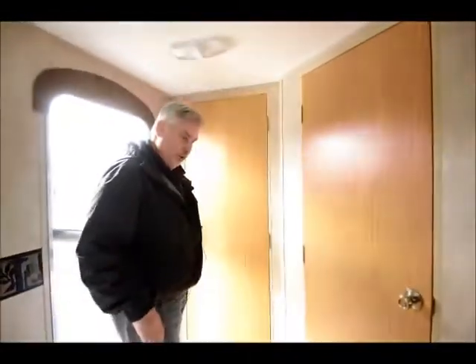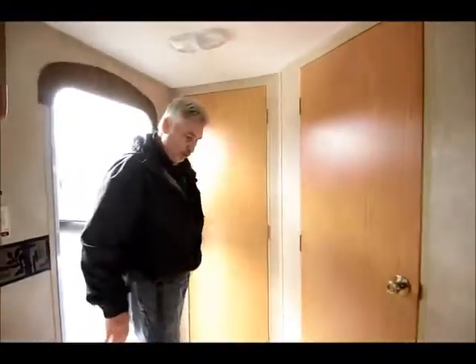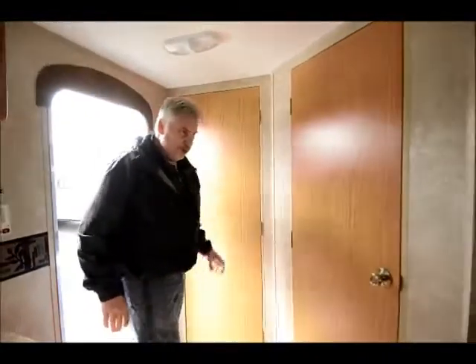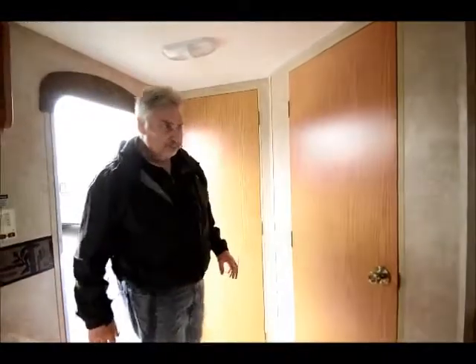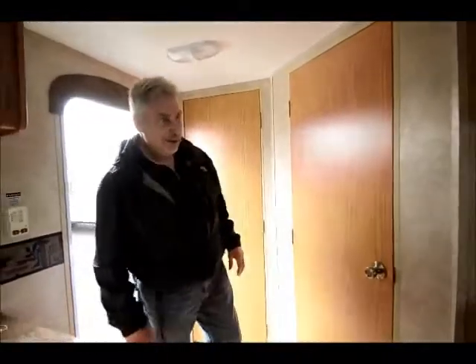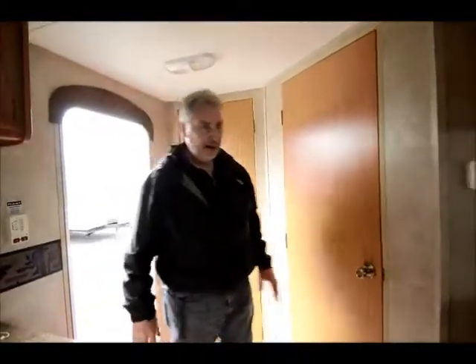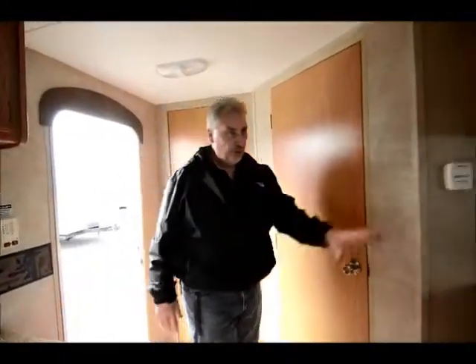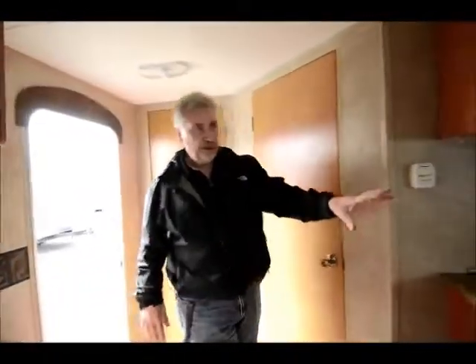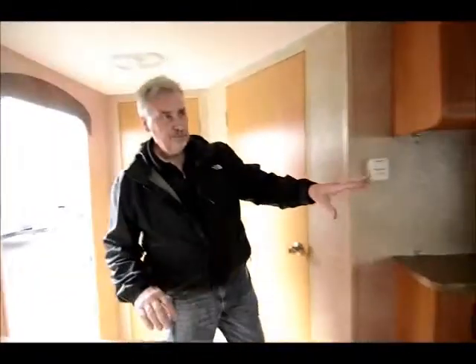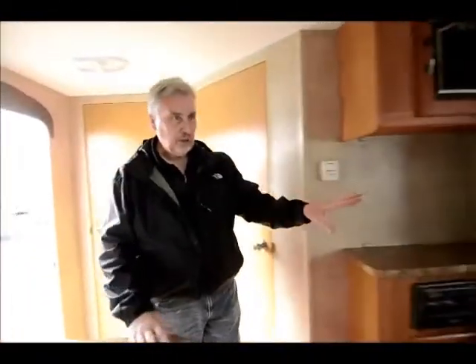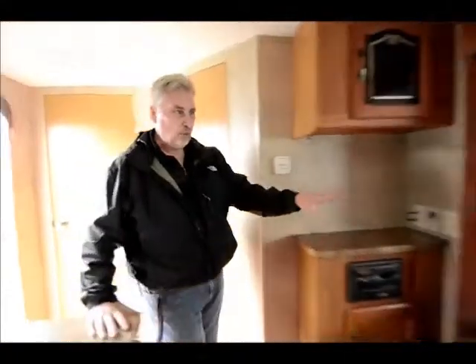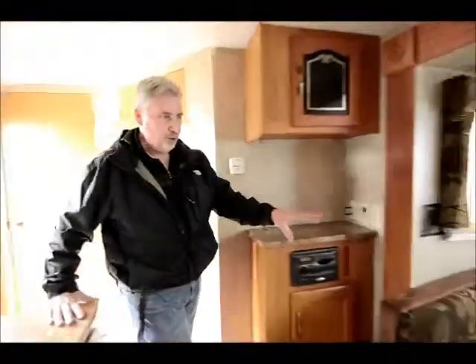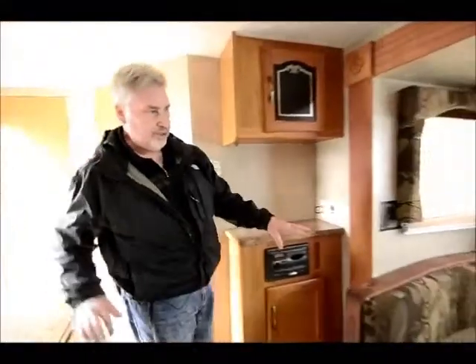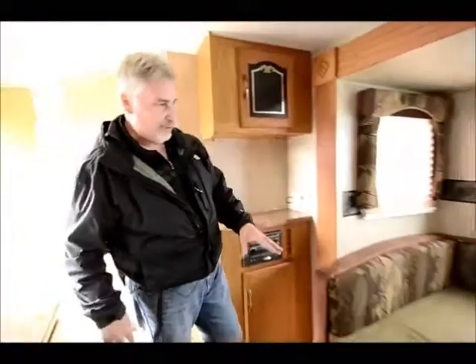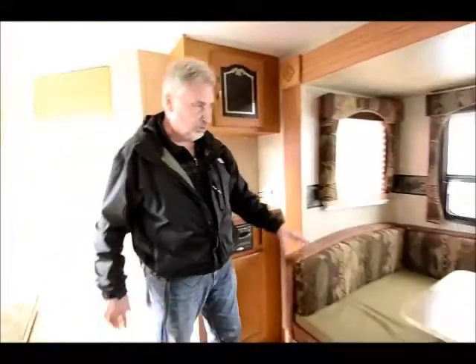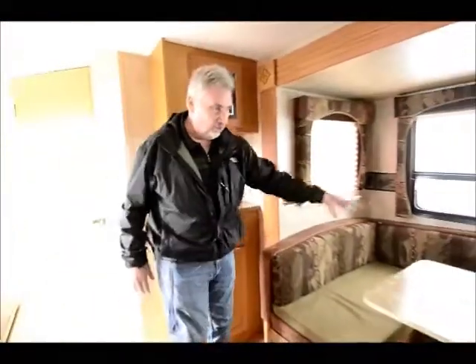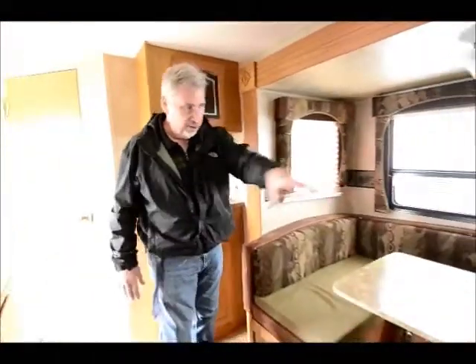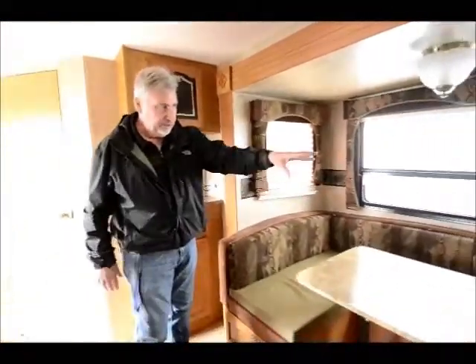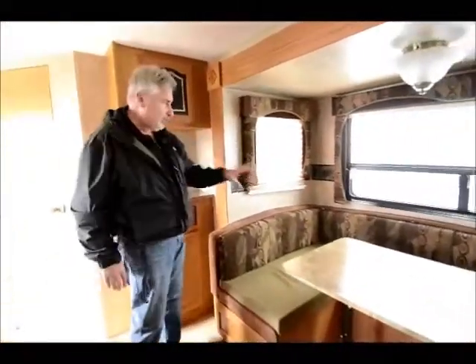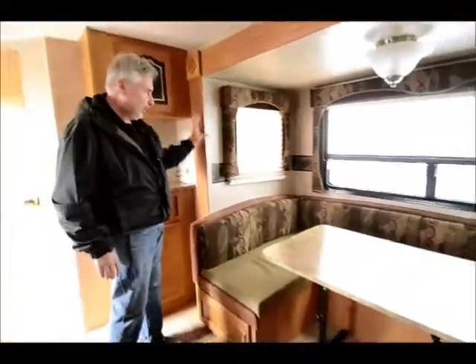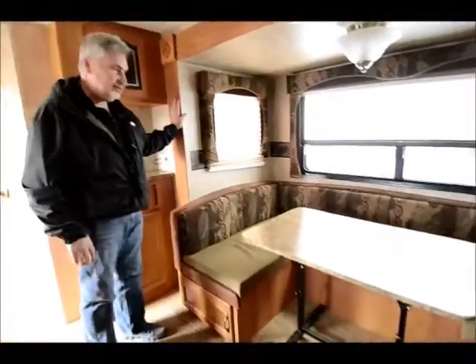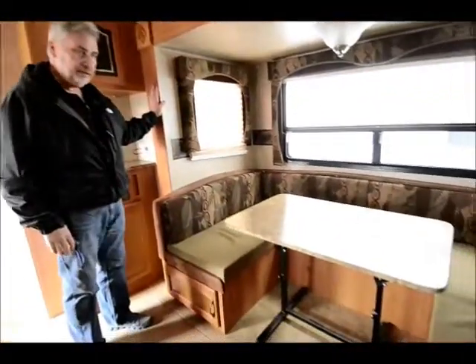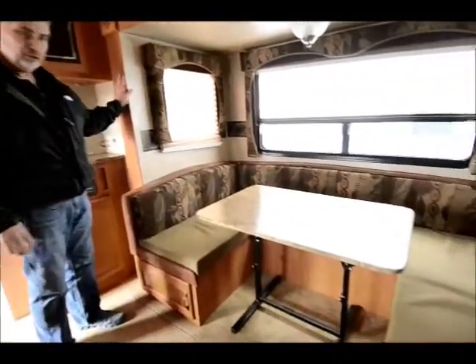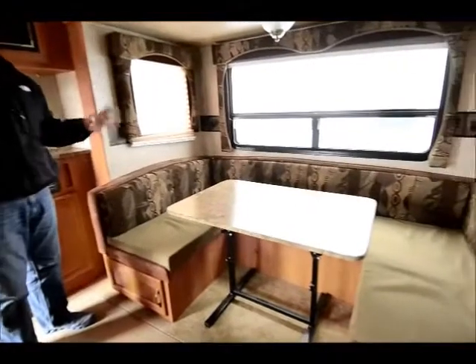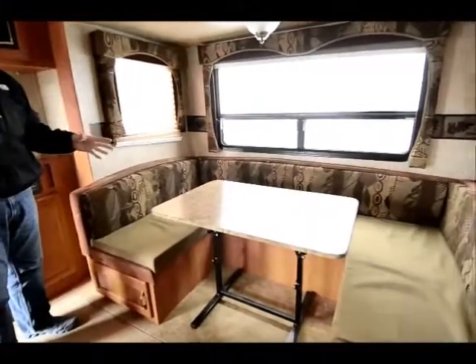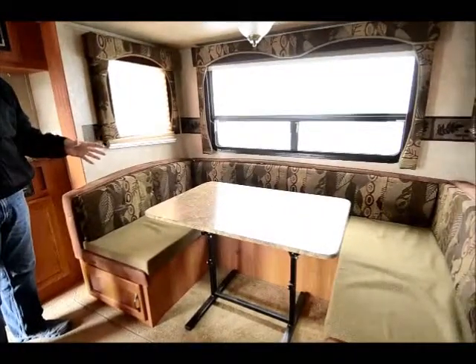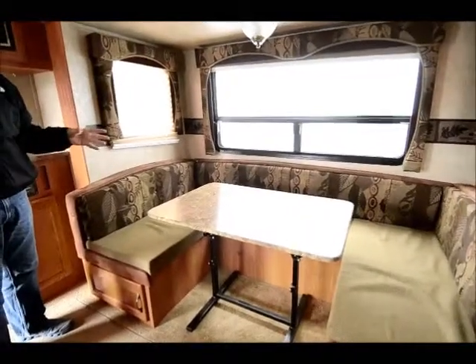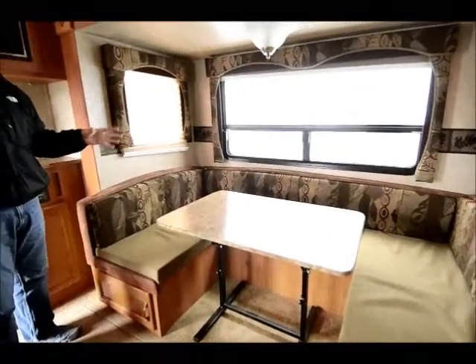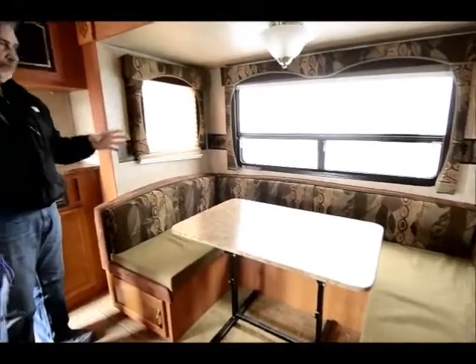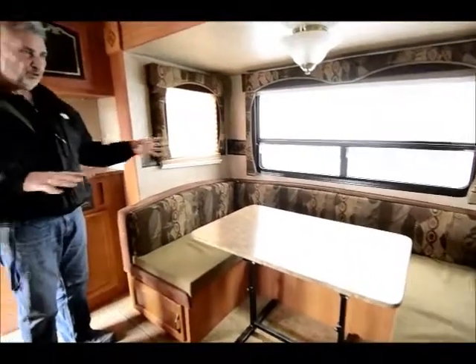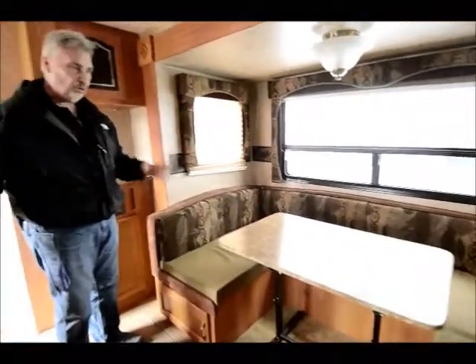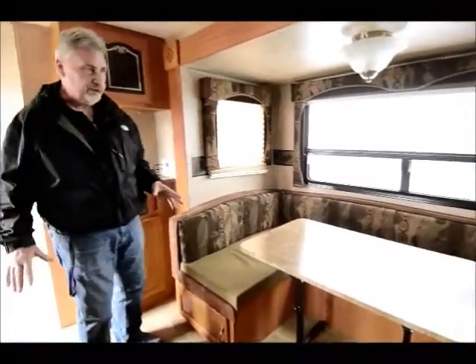What a terrific unit. If you notice over here, lots of windows, and you have a gaucho lounge right here that's in the slide. So for 19 feet, this also becomes really roomy in here.